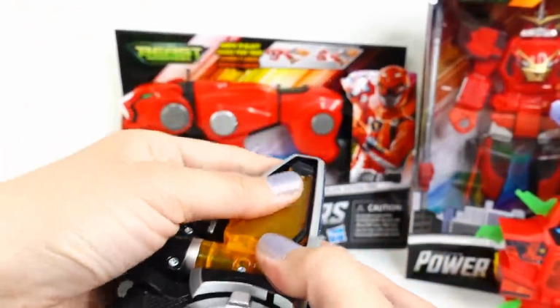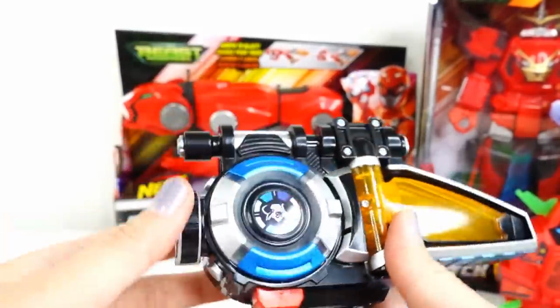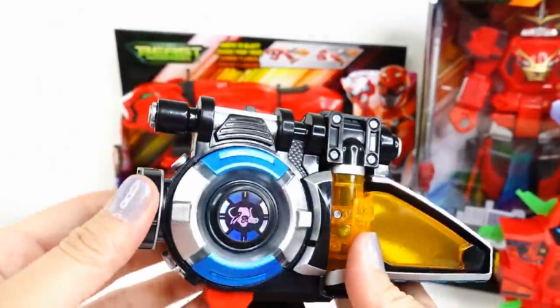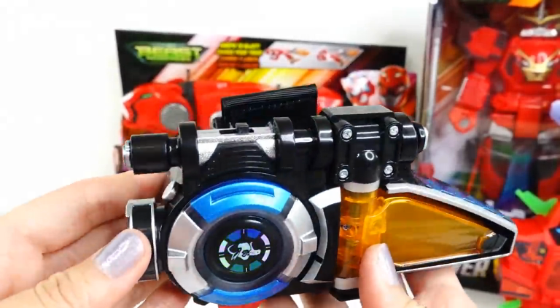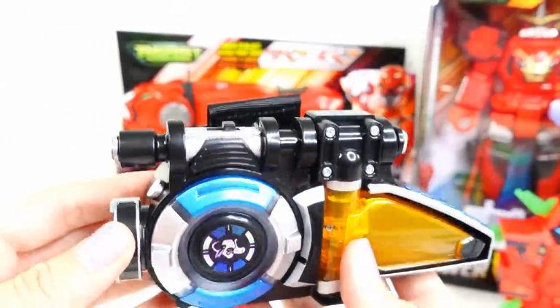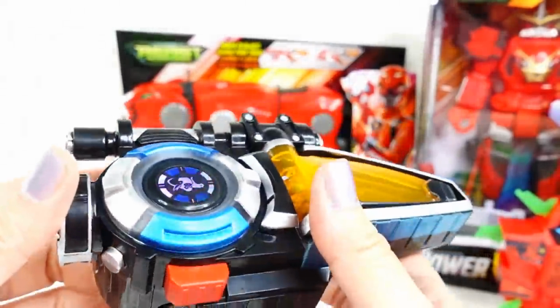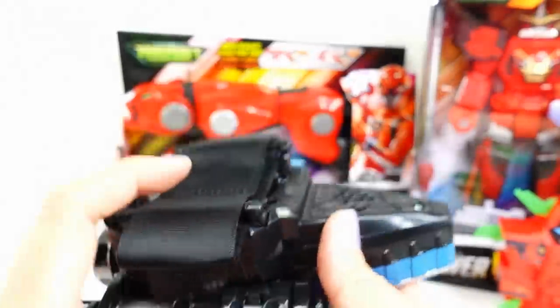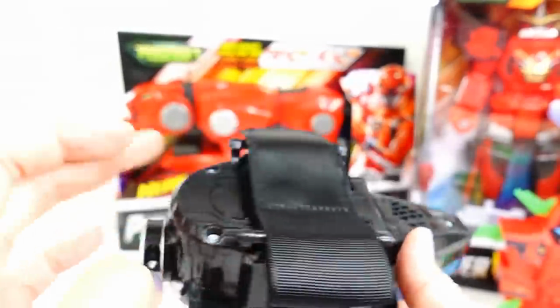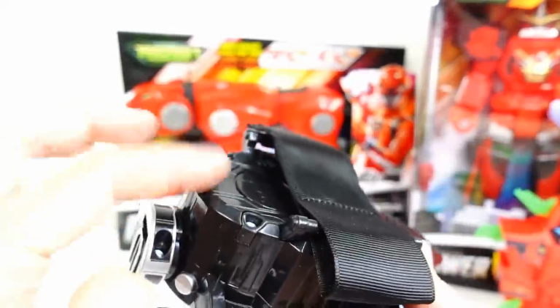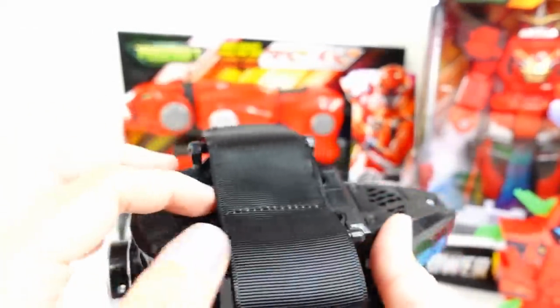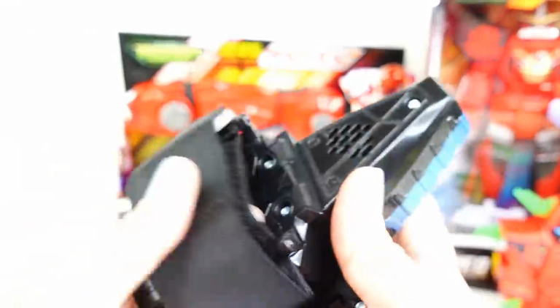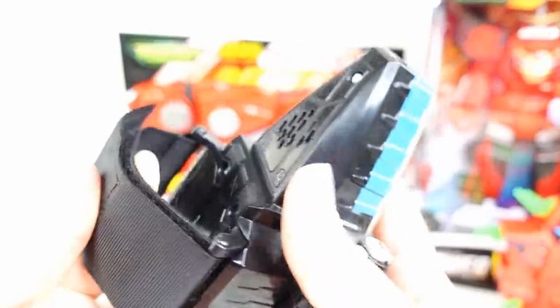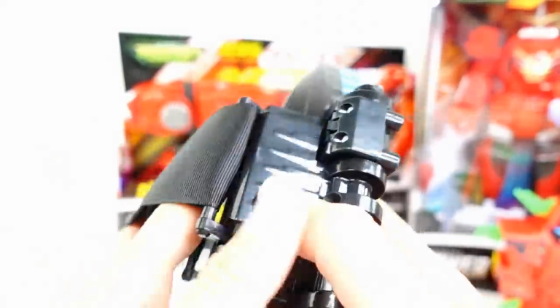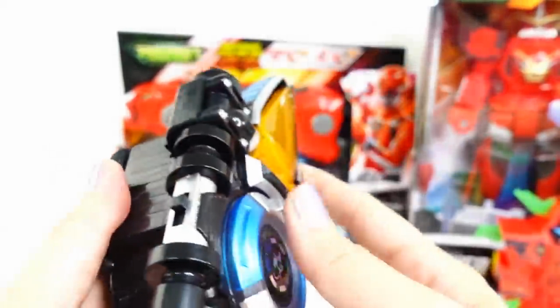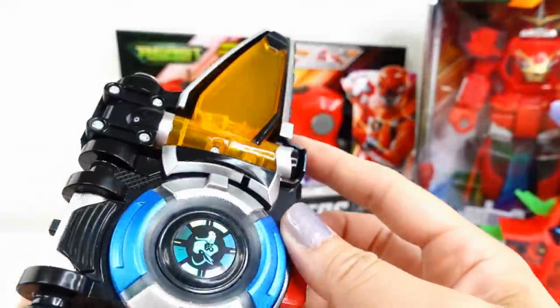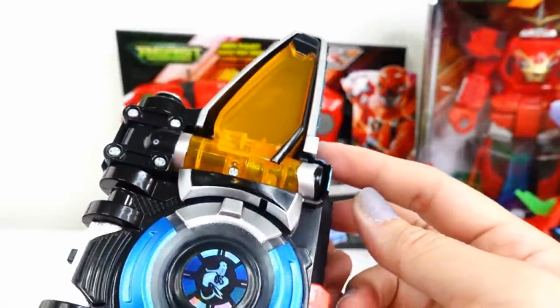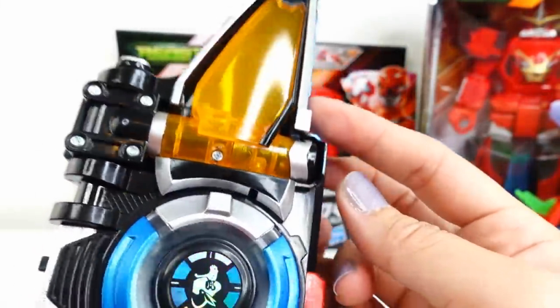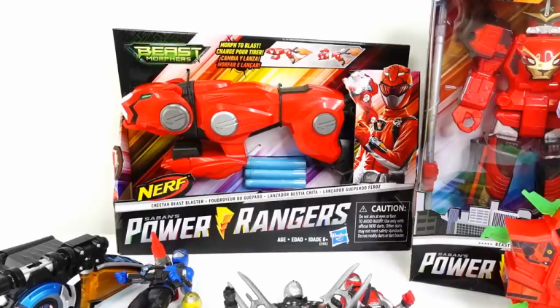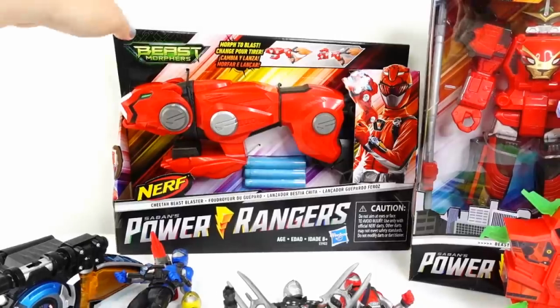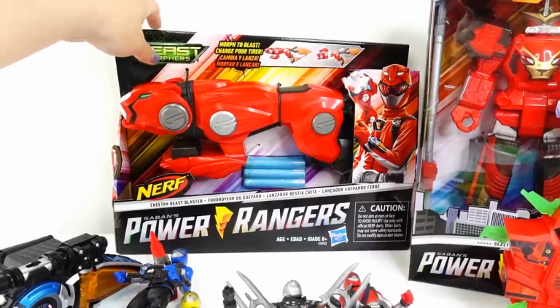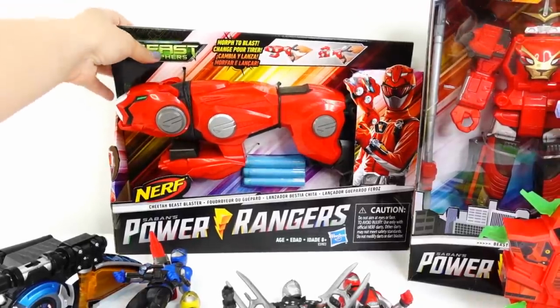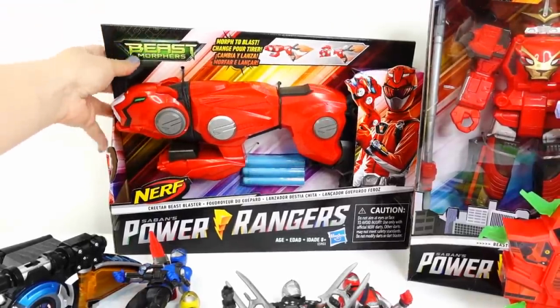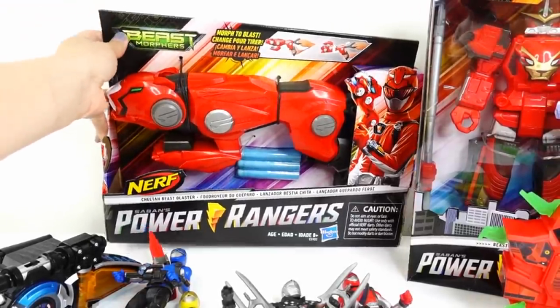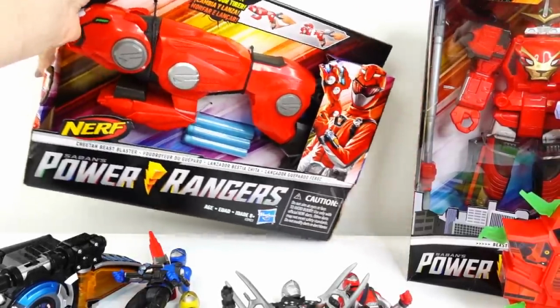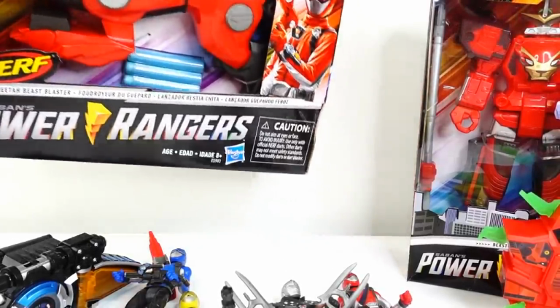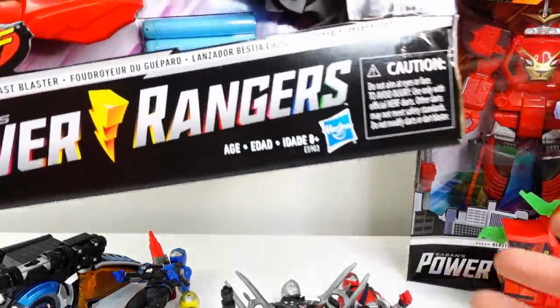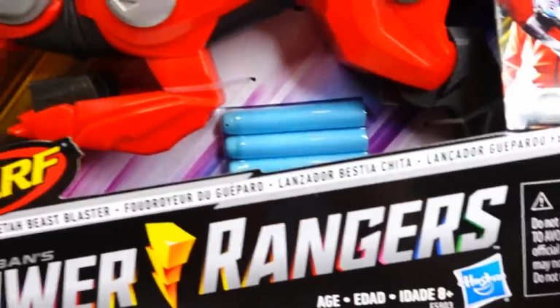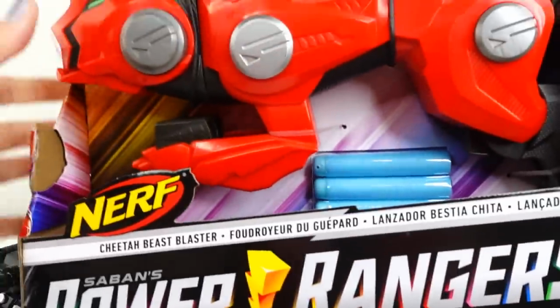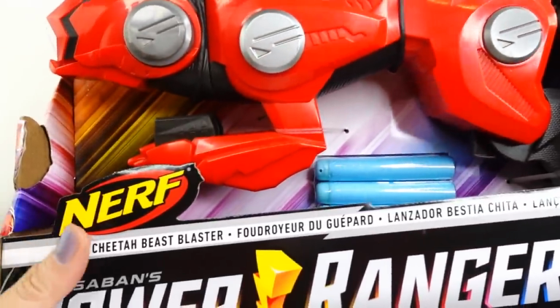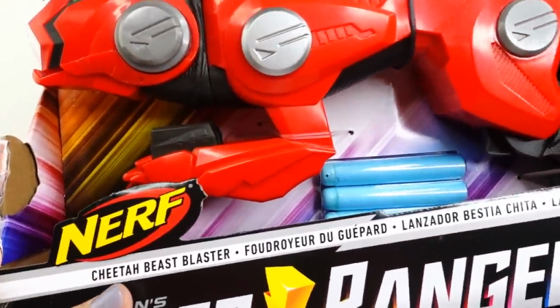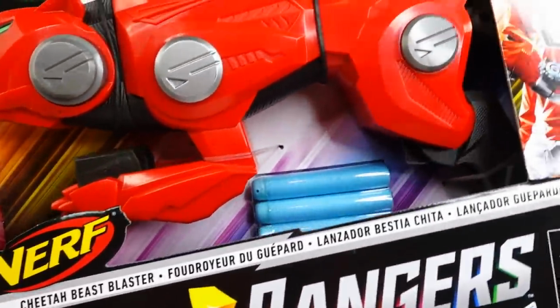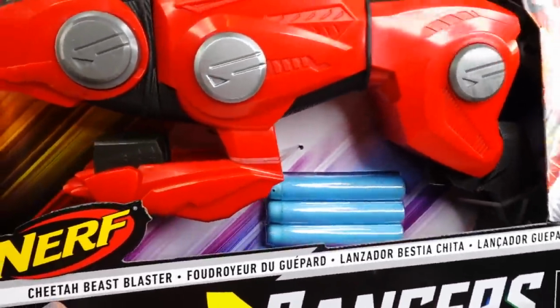This is super super cool — I love that you can put in the different keys and get different audio. It's a little bit heavy because of the battery but it's also a lot of fun.